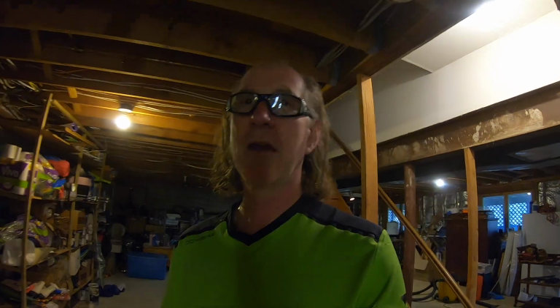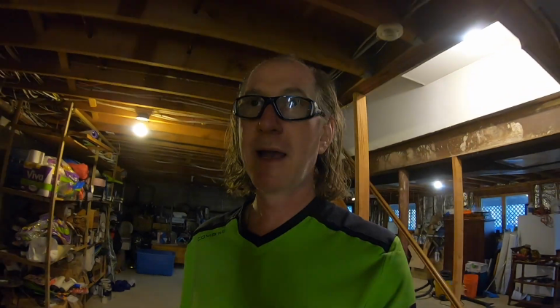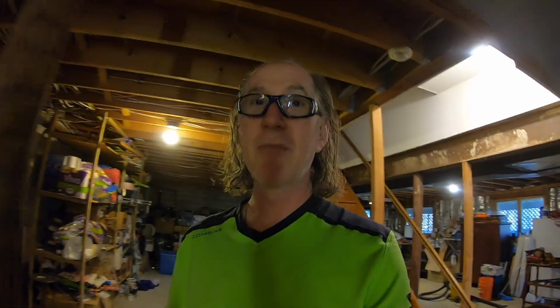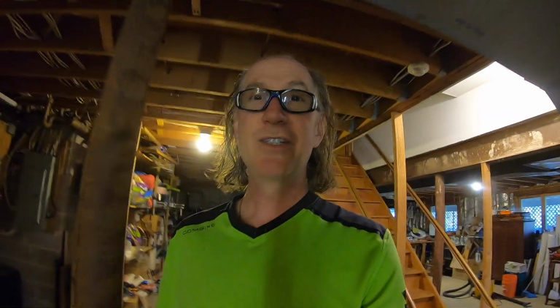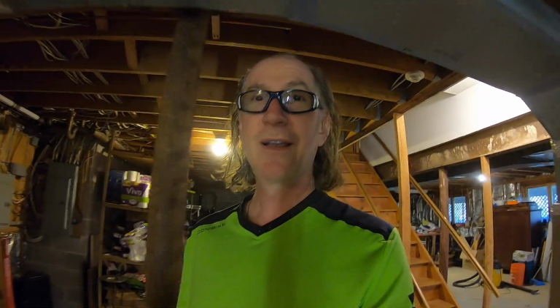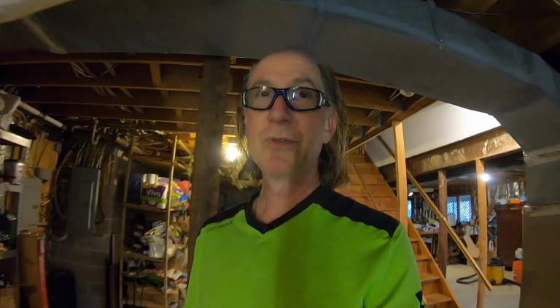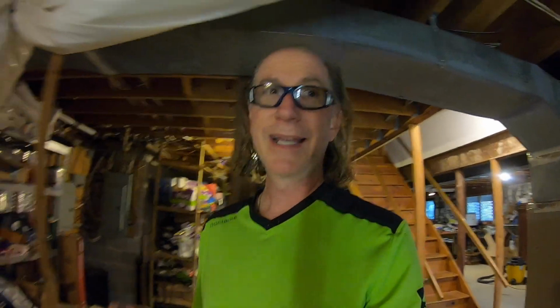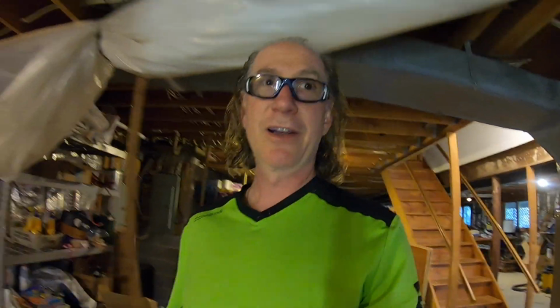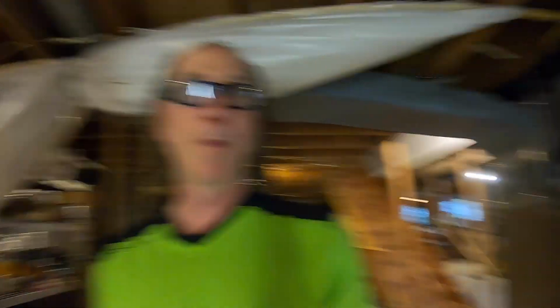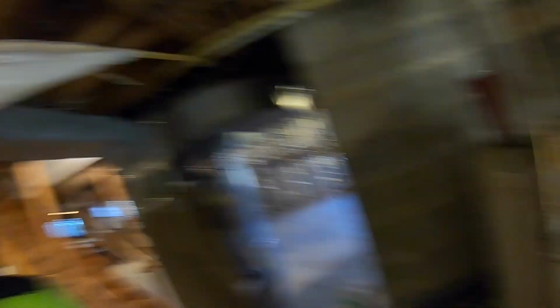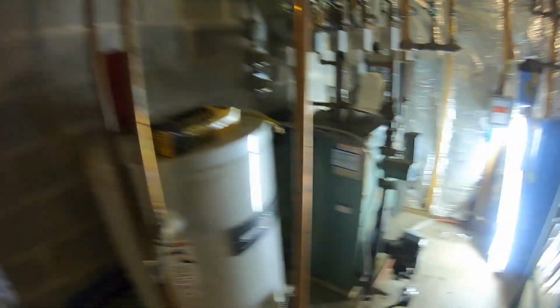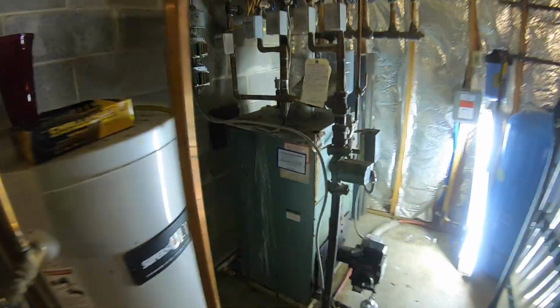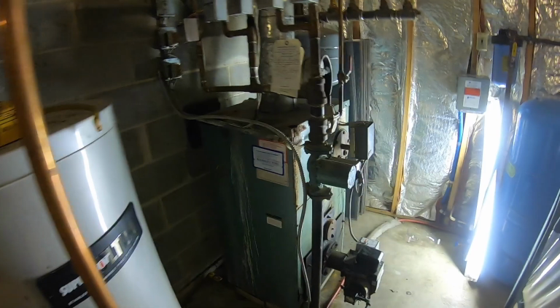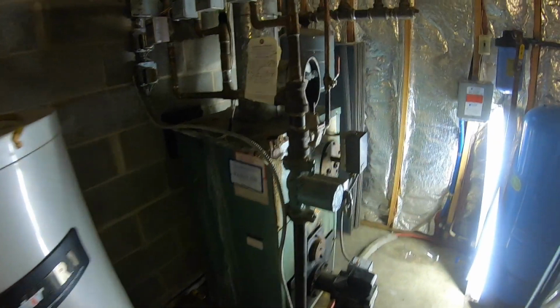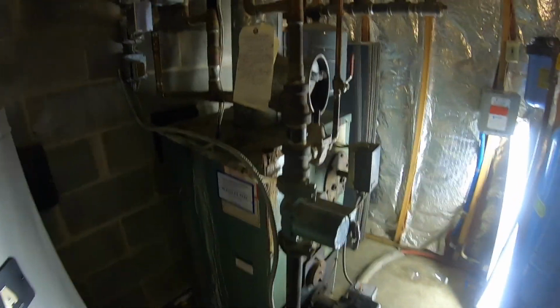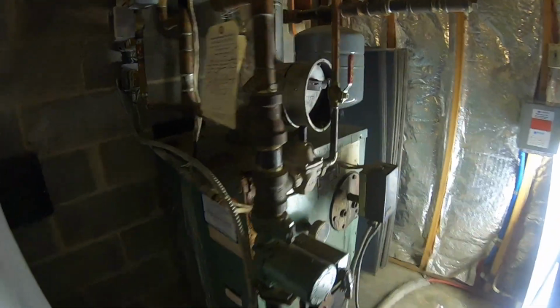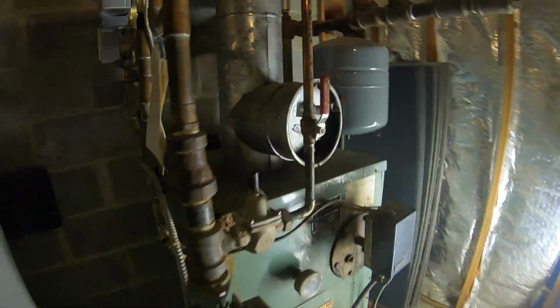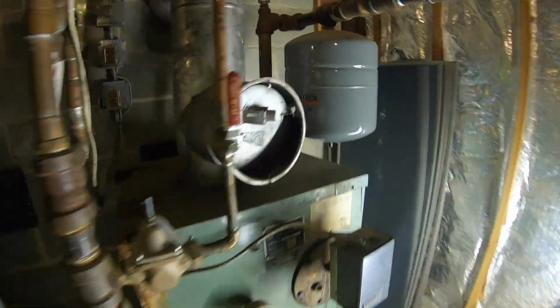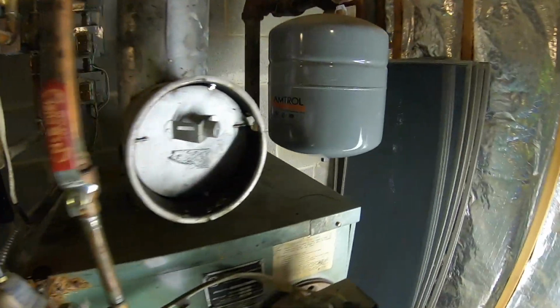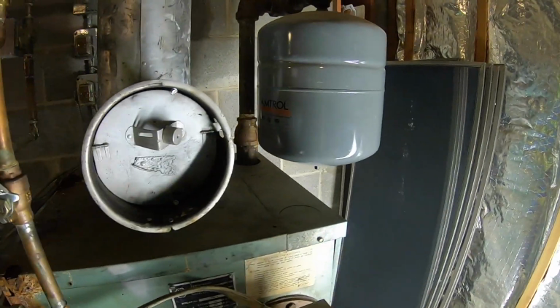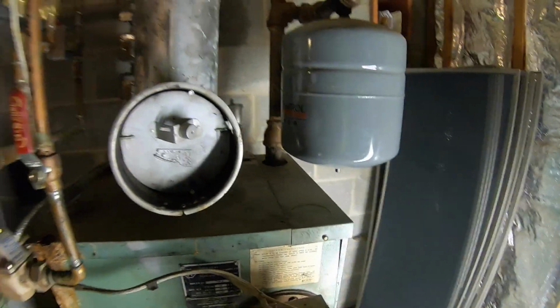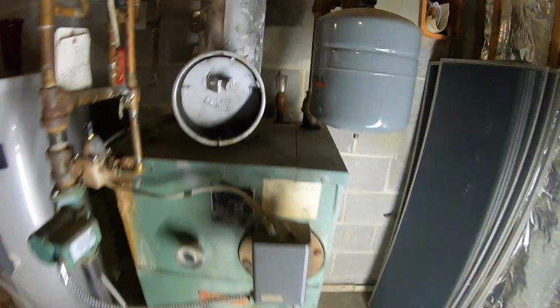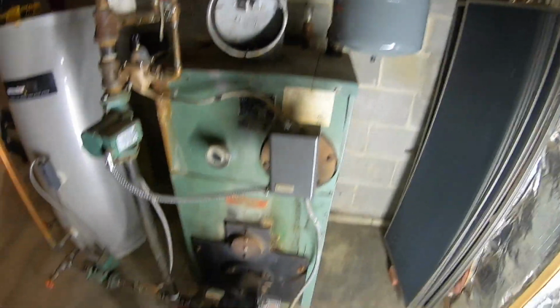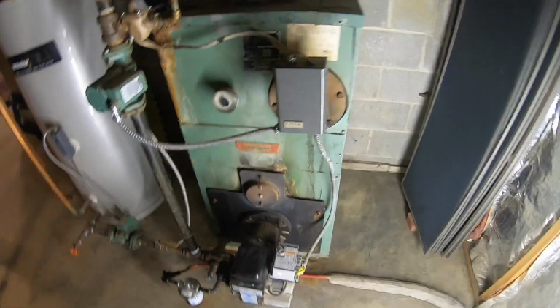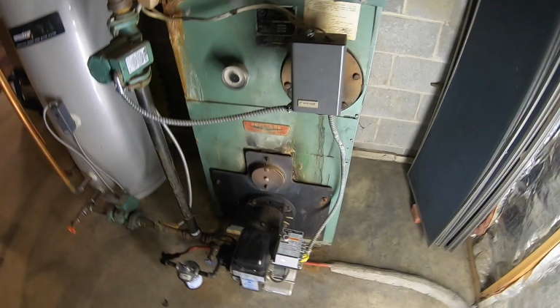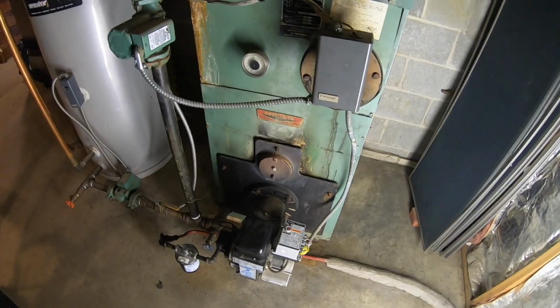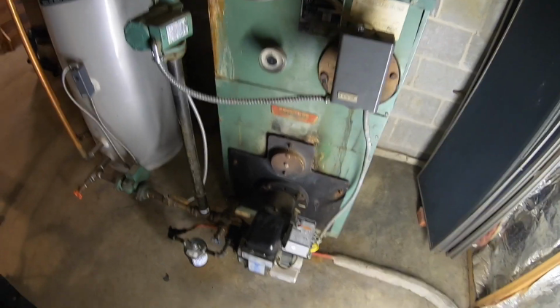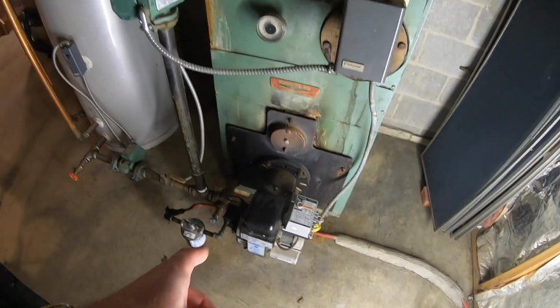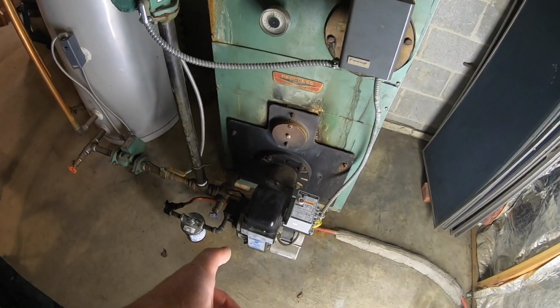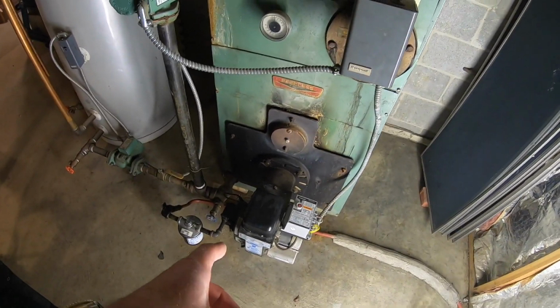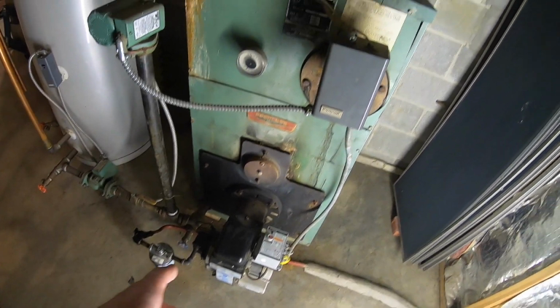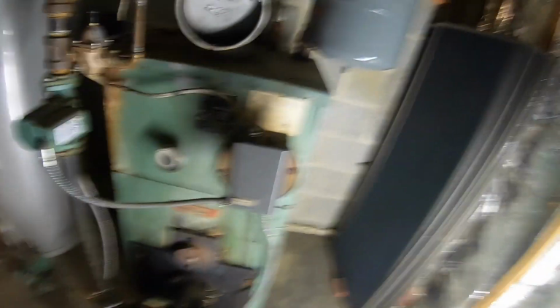I'm going to make this short and sweet and clear. Here is my ancient oil burner. I just repaired it by changing out the CAD cell relay myself.